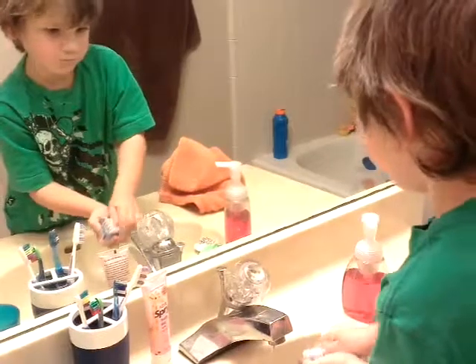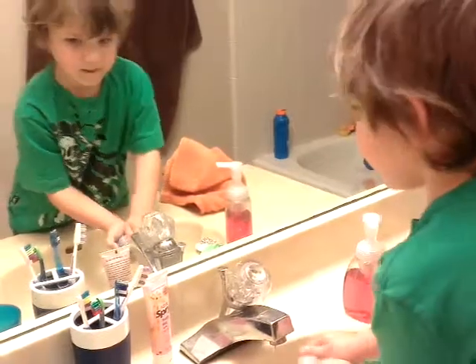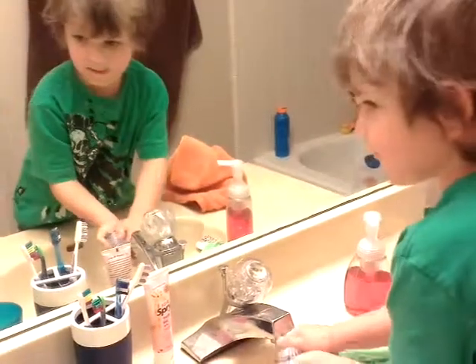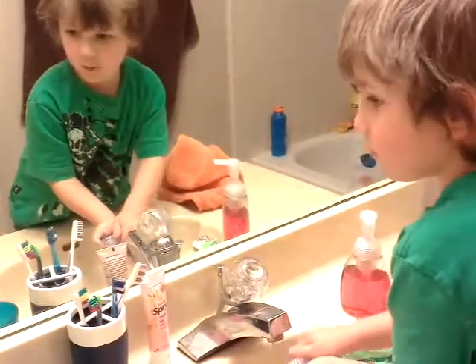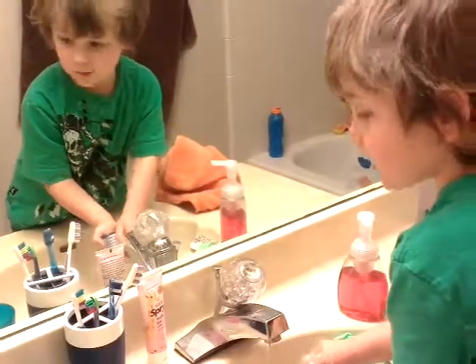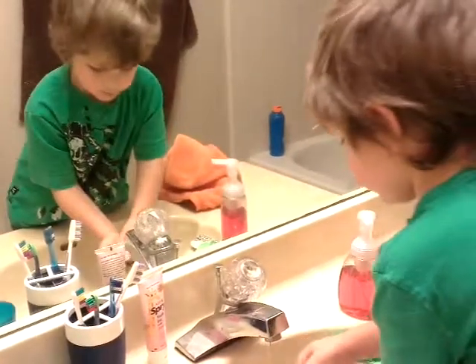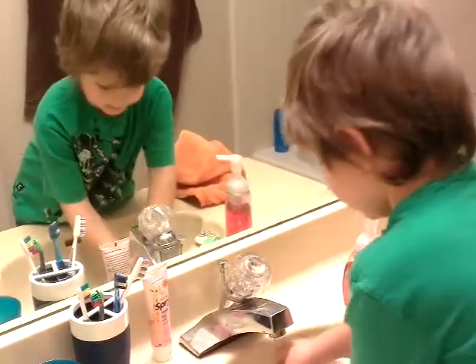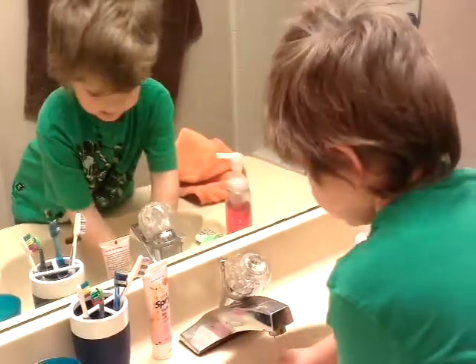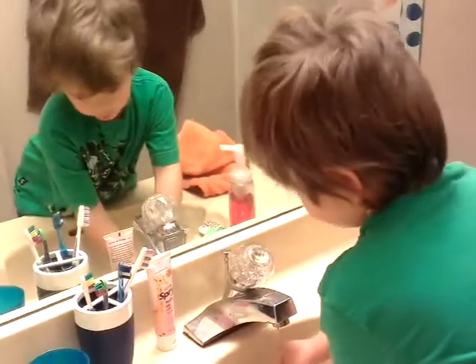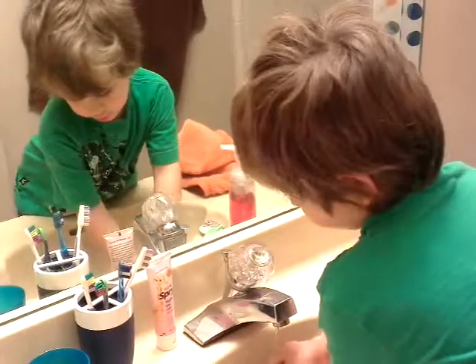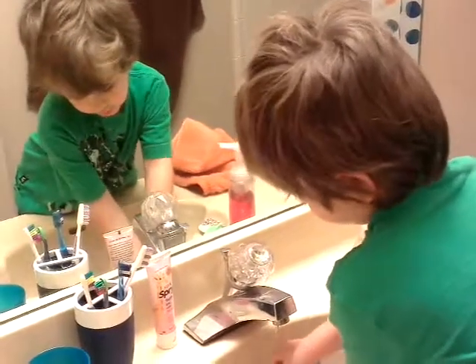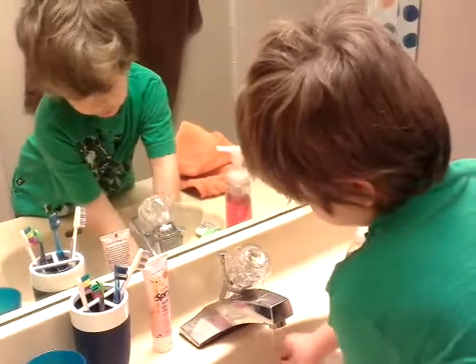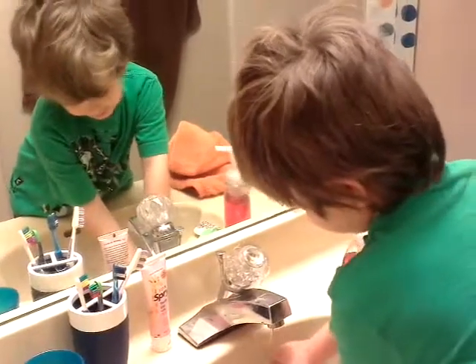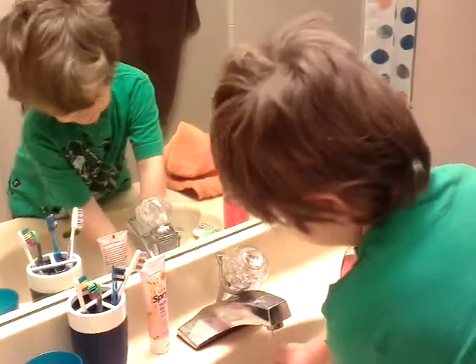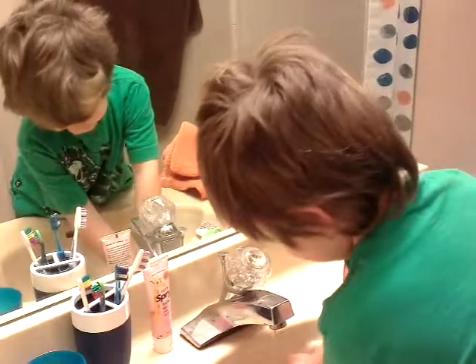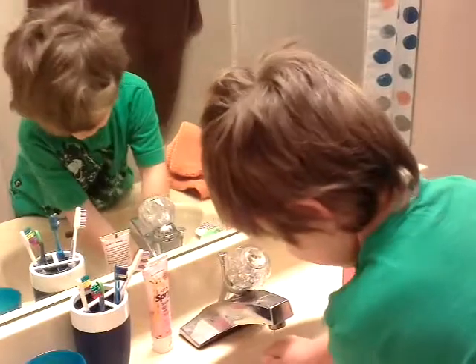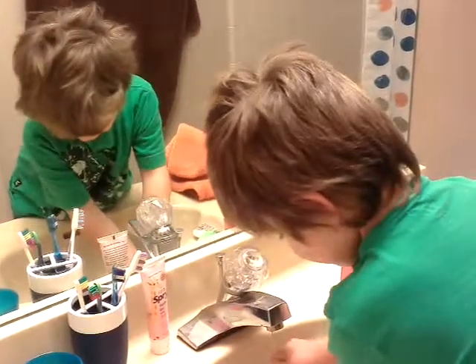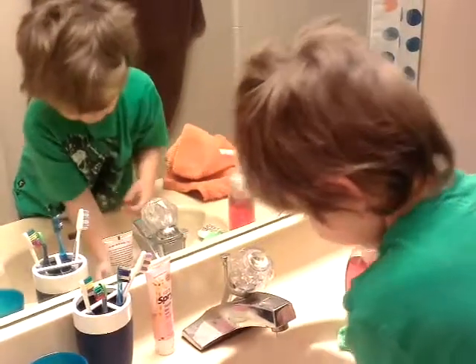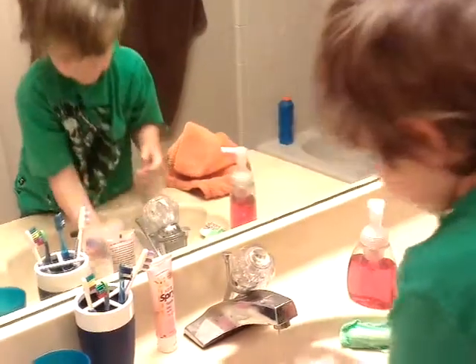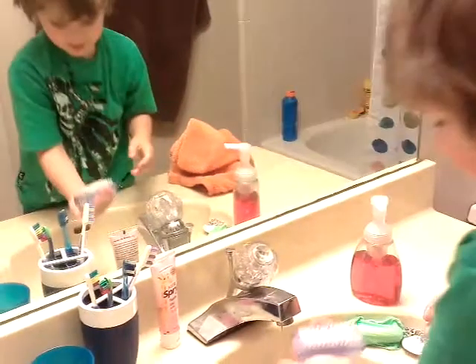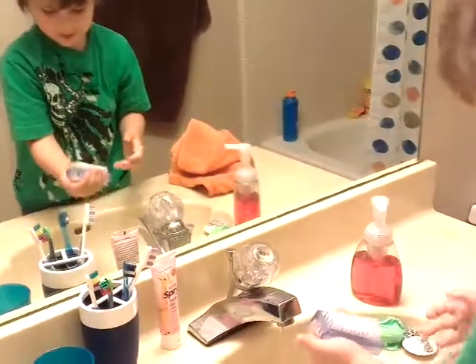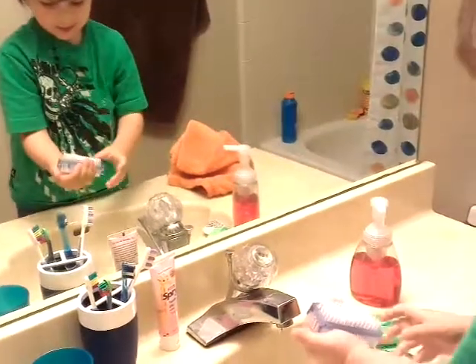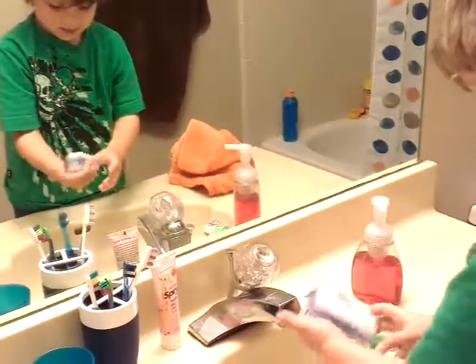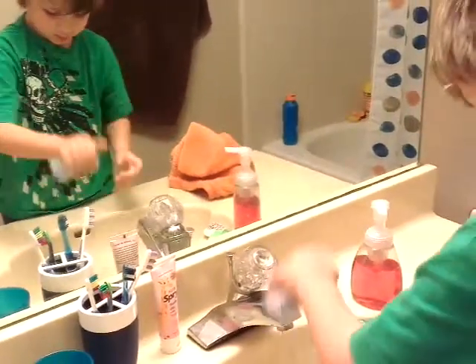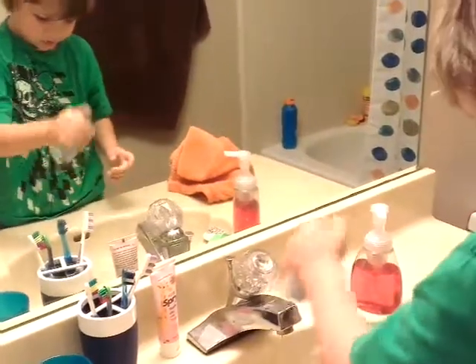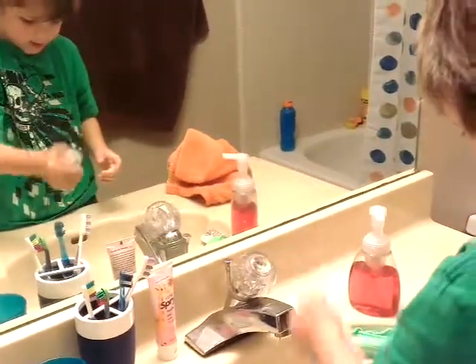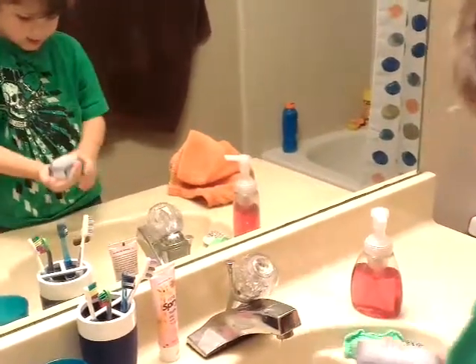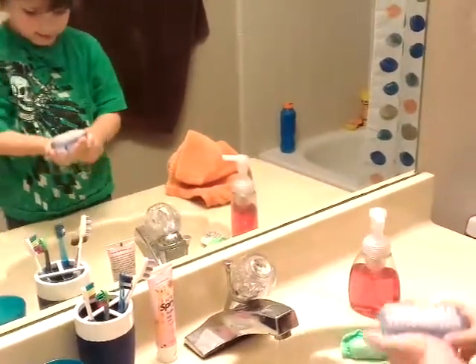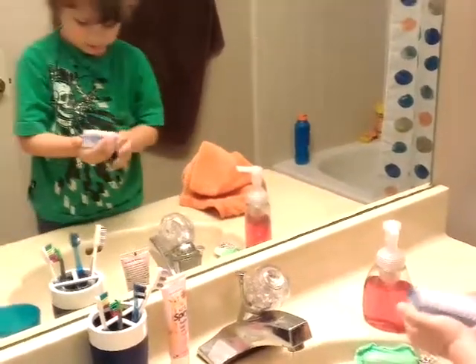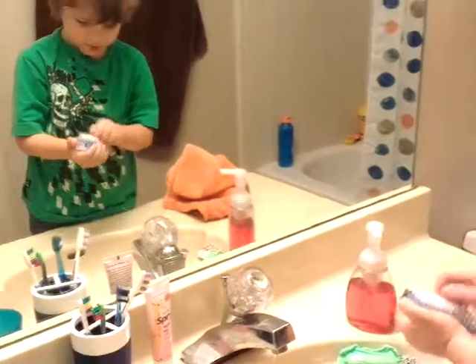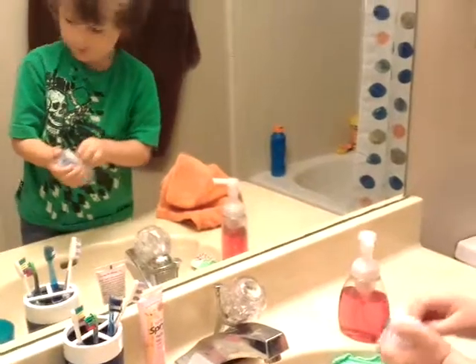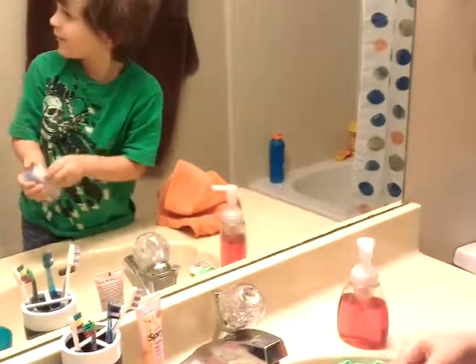And it is a lot clean. Ooh, that tickles. Yeah. Brody on that brush, don't you think?